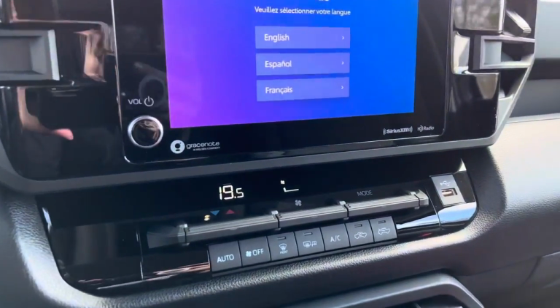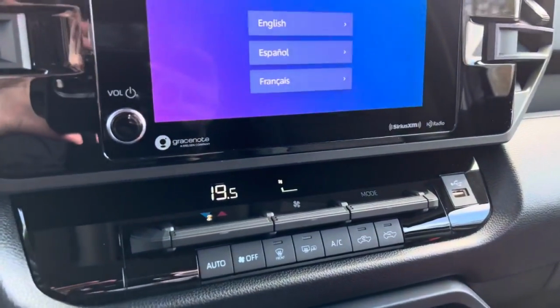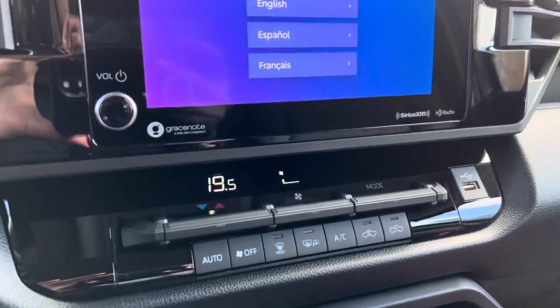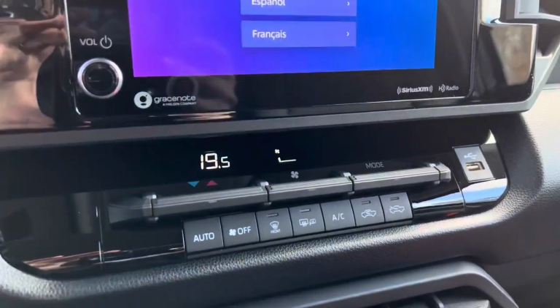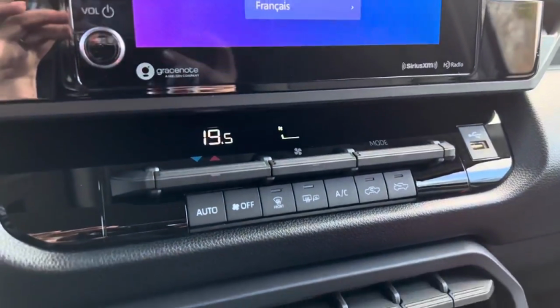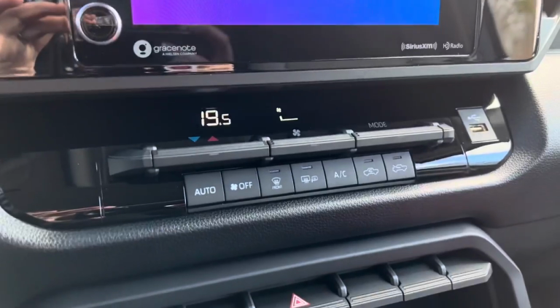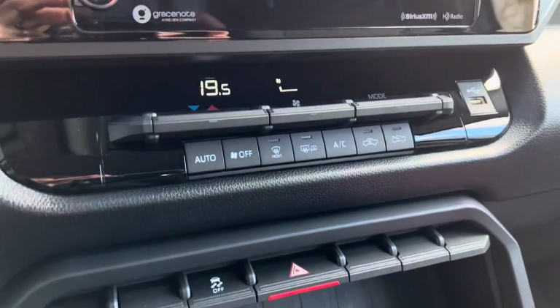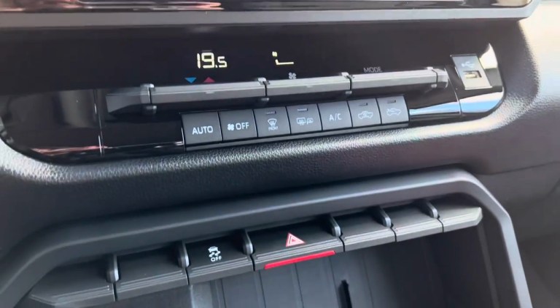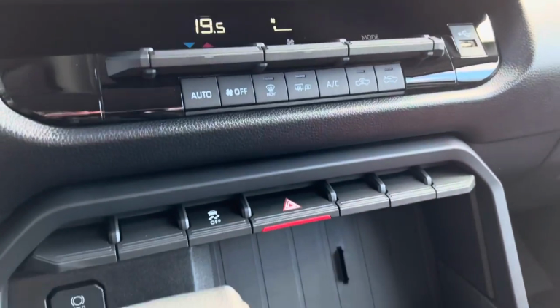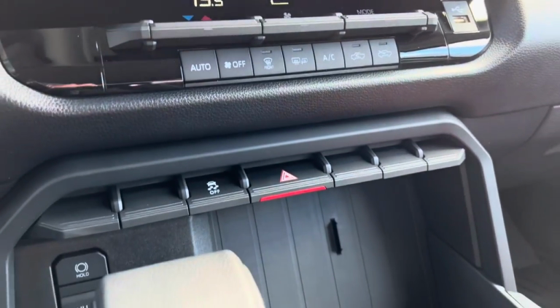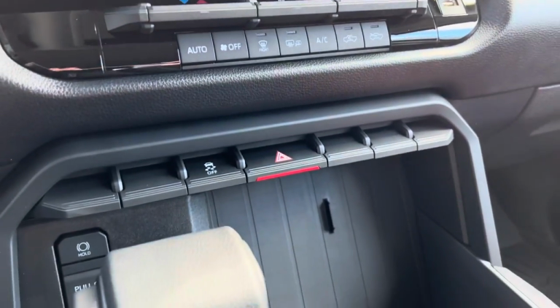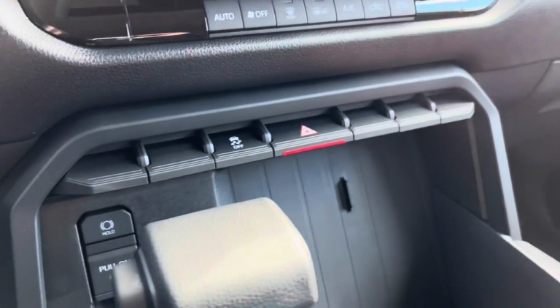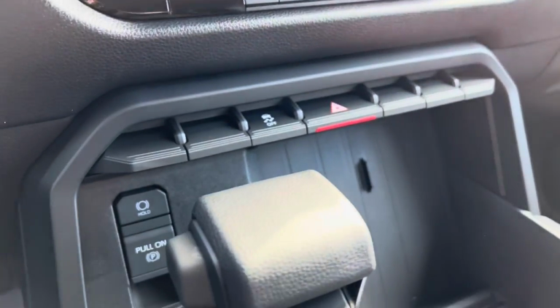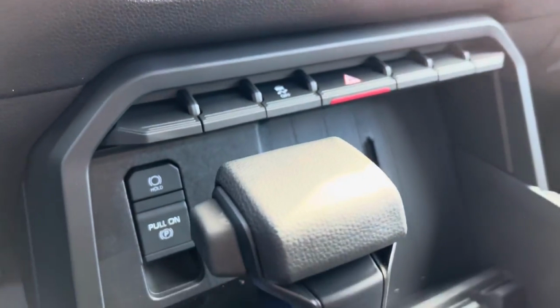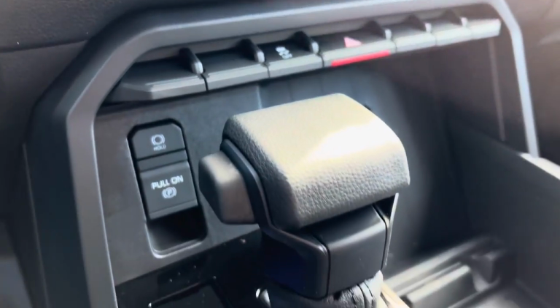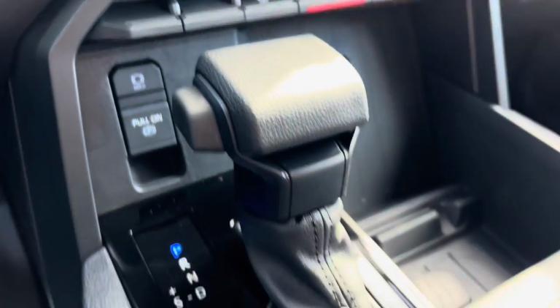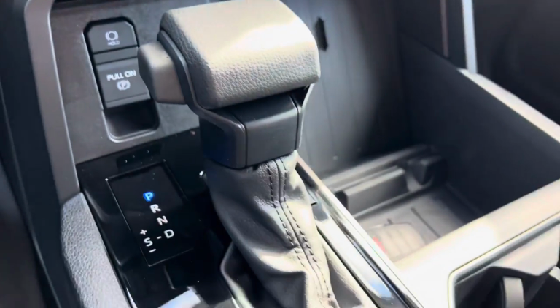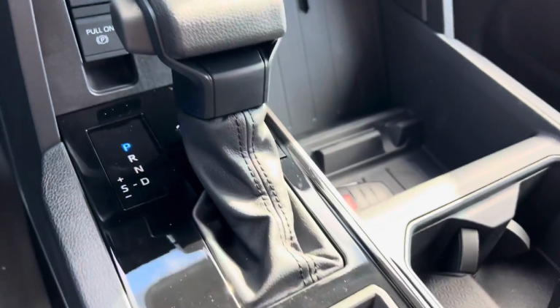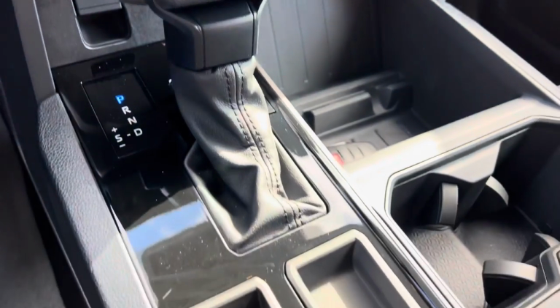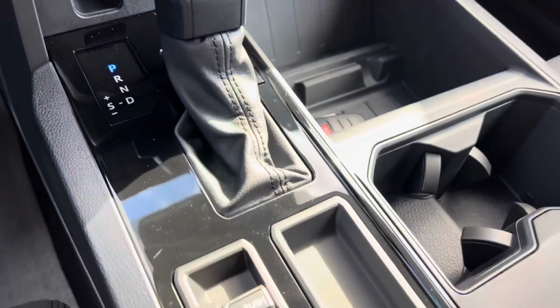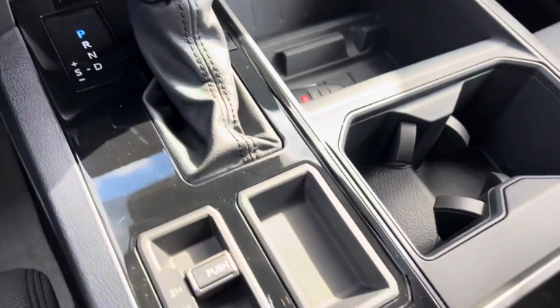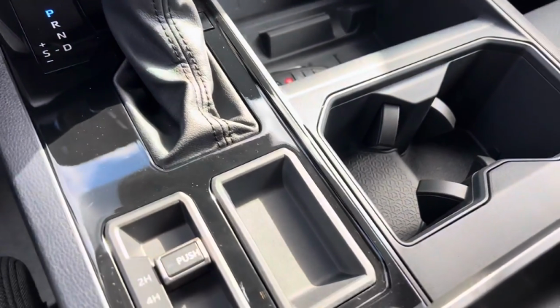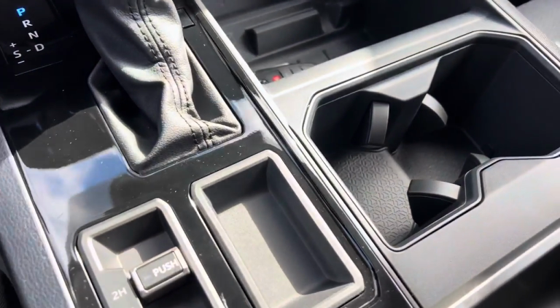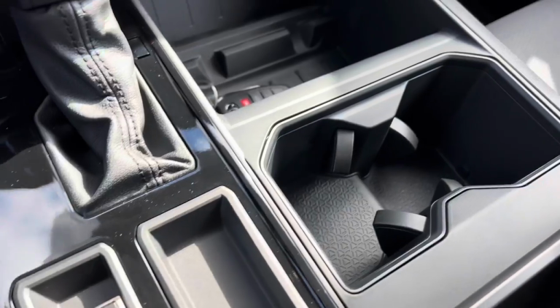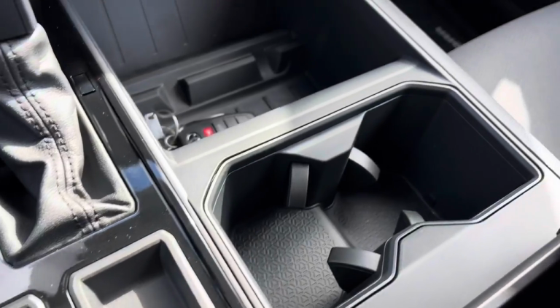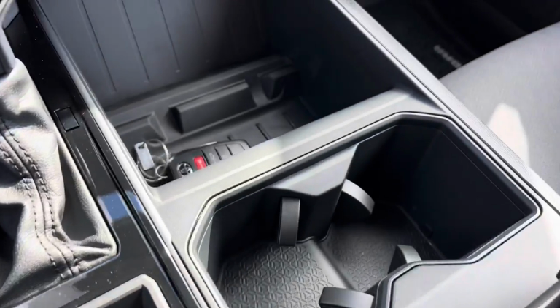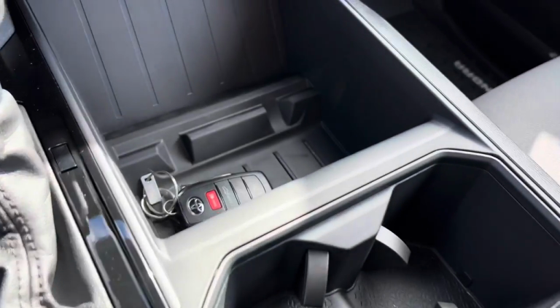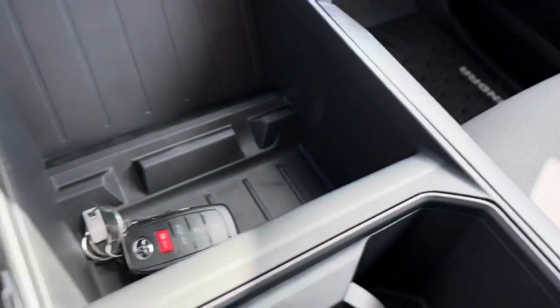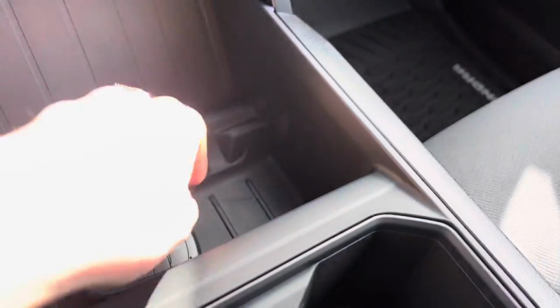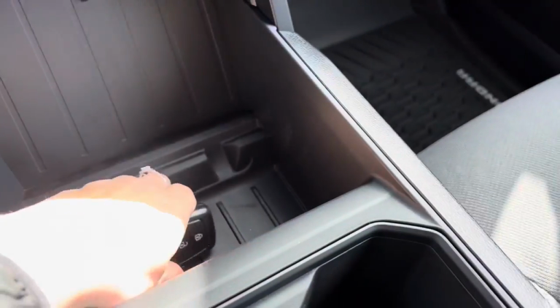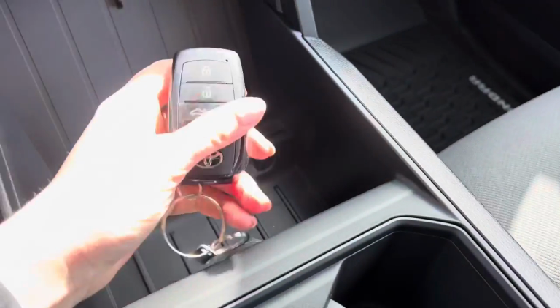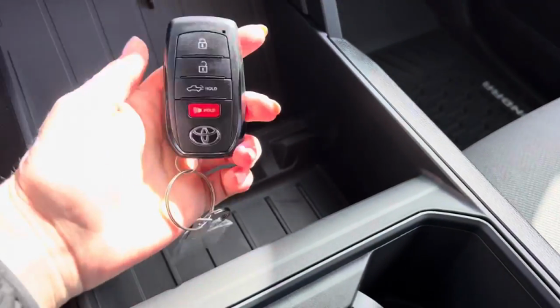No dual zone climate control or anything like that. It is again one of the more basic models but it definitely will get the job done. Key fob.